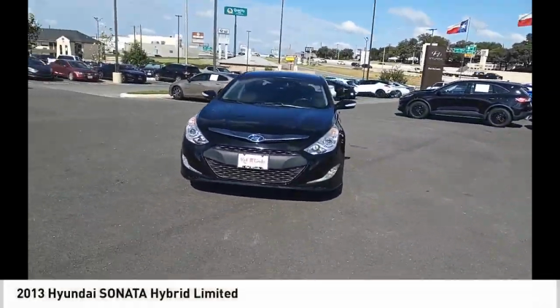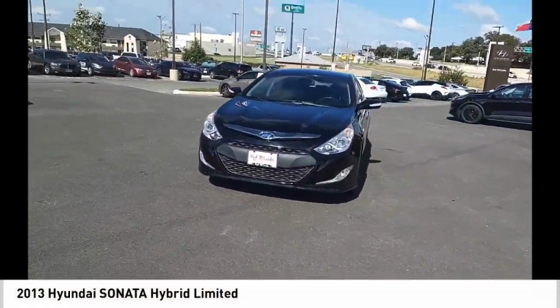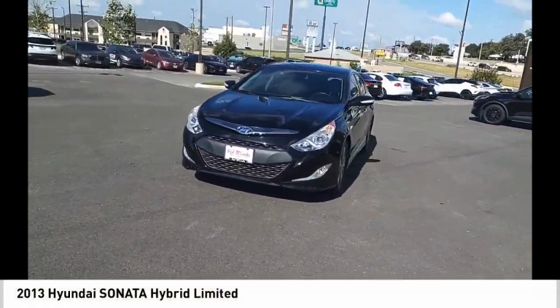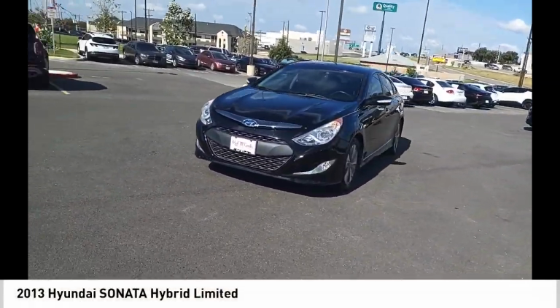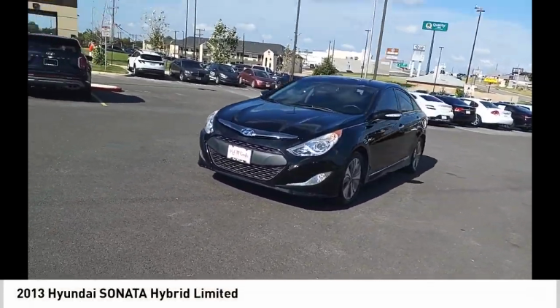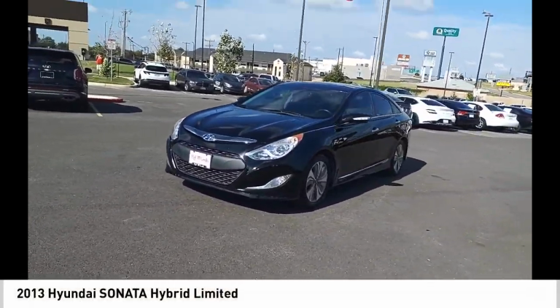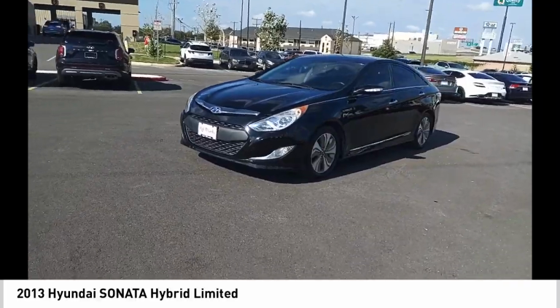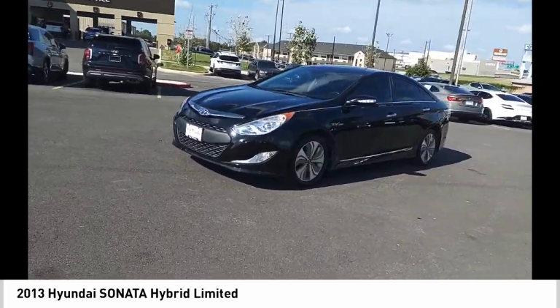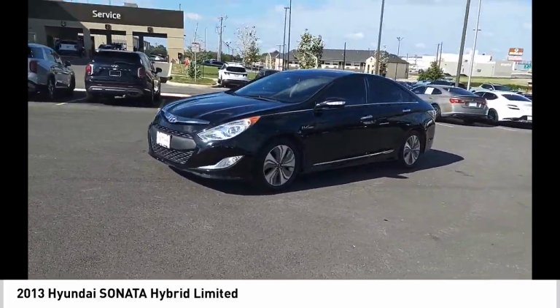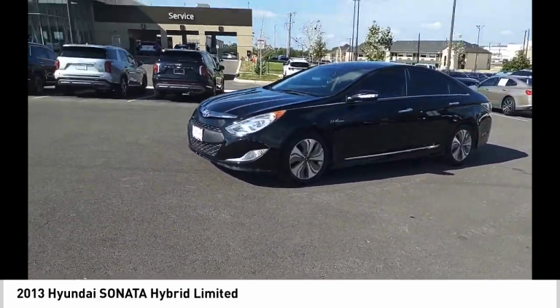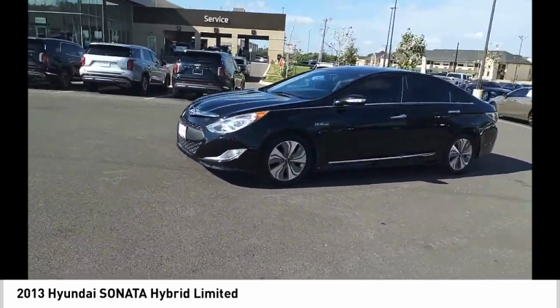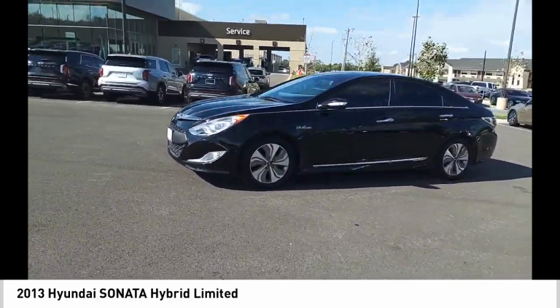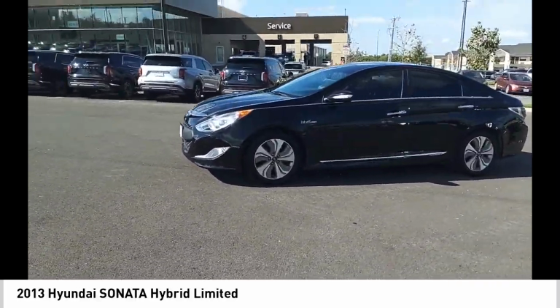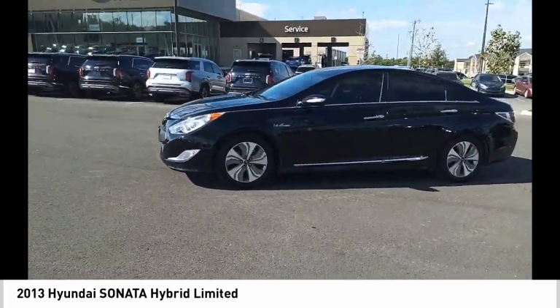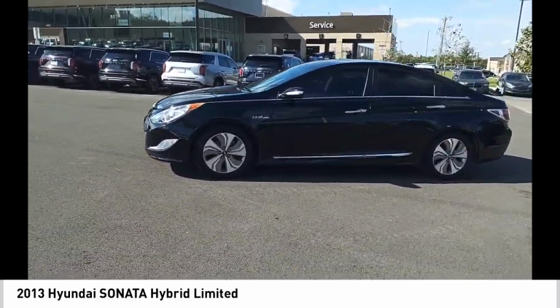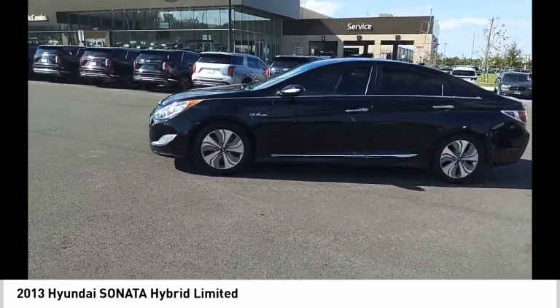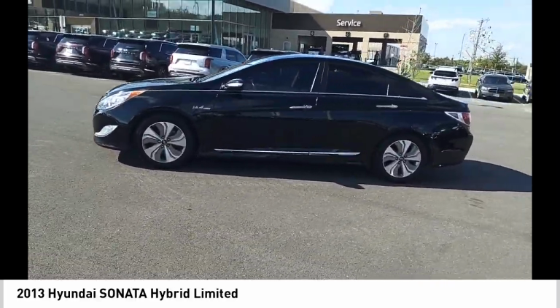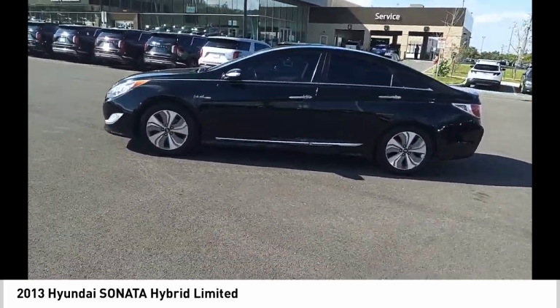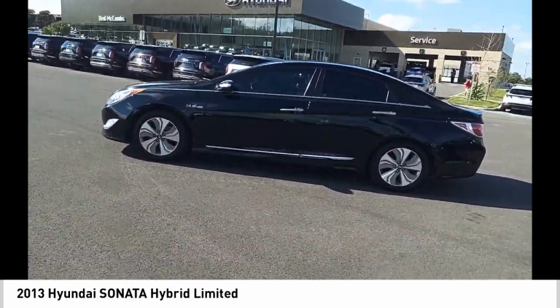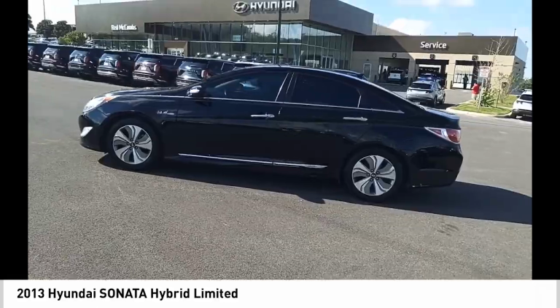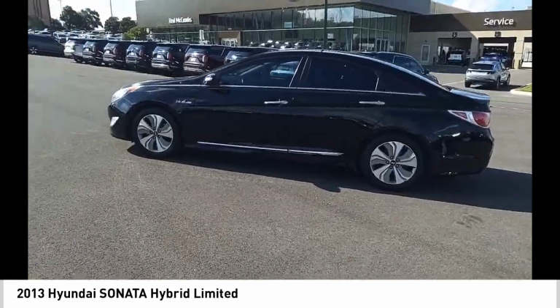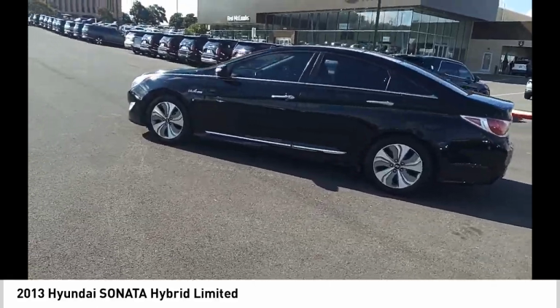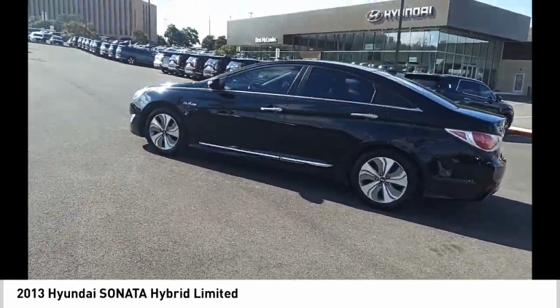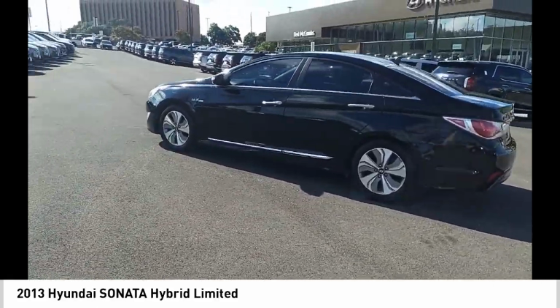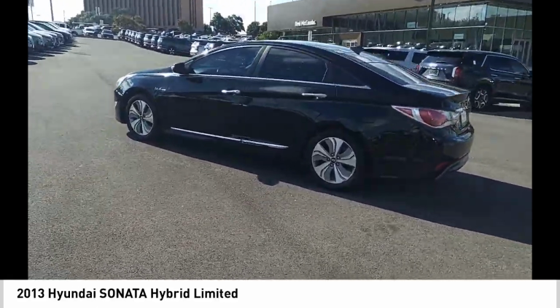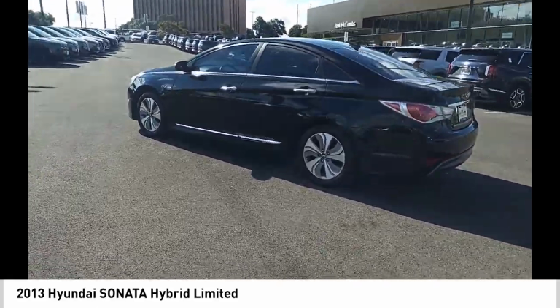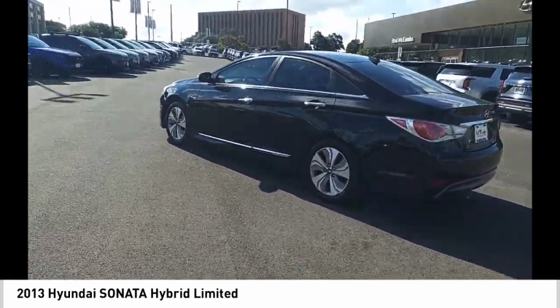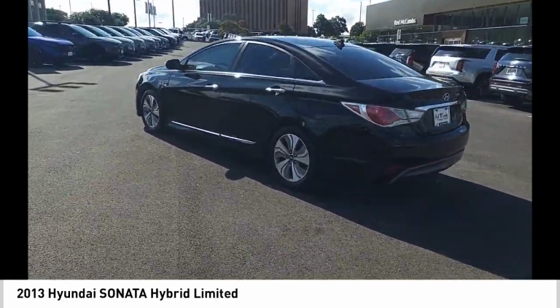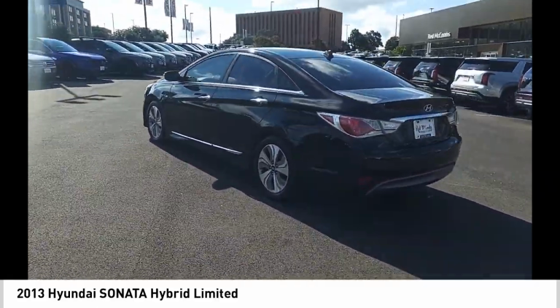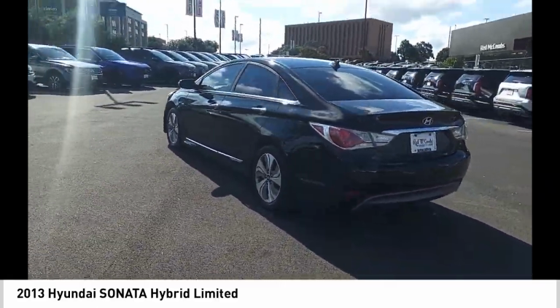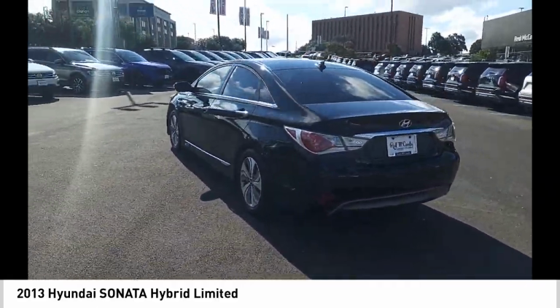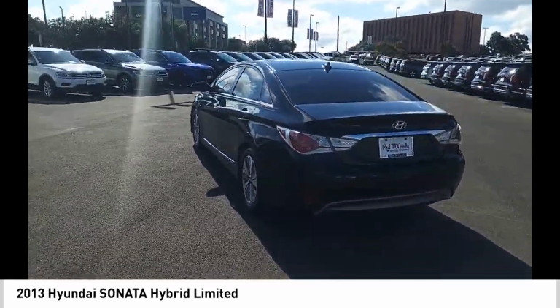You are going to love the 2013 Sonata Hybrid. This all-new hybrid has all the style and premiums you expect in a Sonata, along with 37 city and 39 highway miles per gallon.